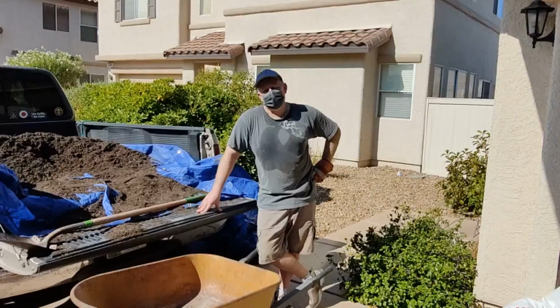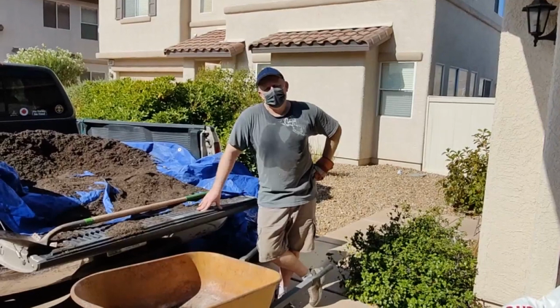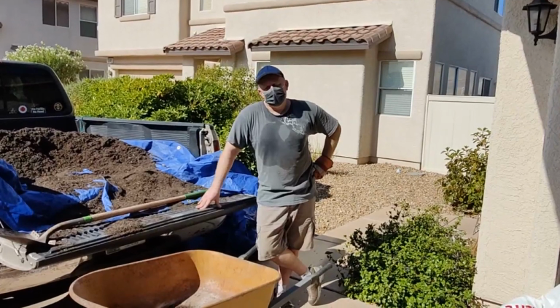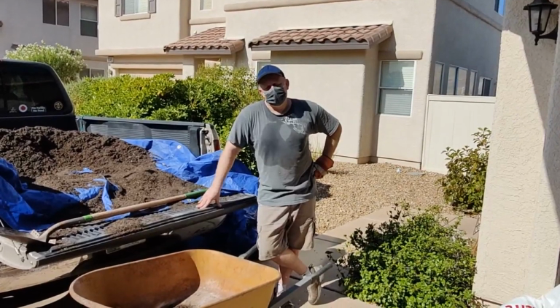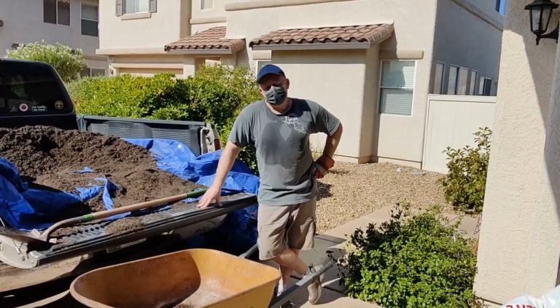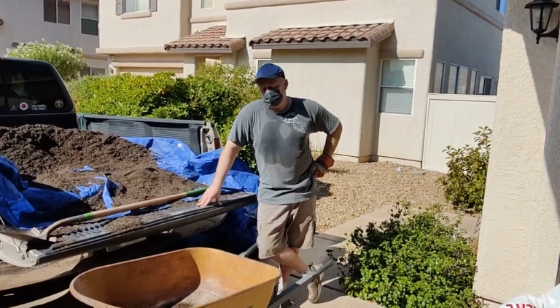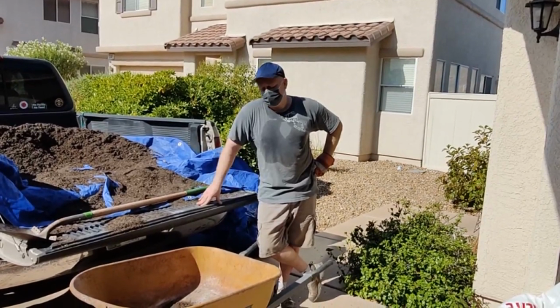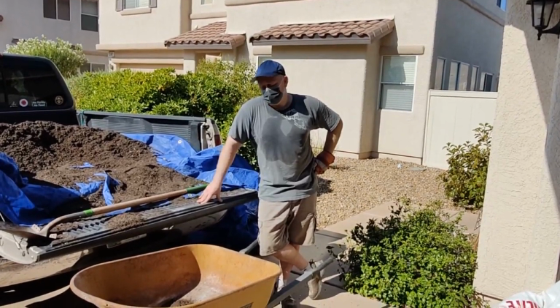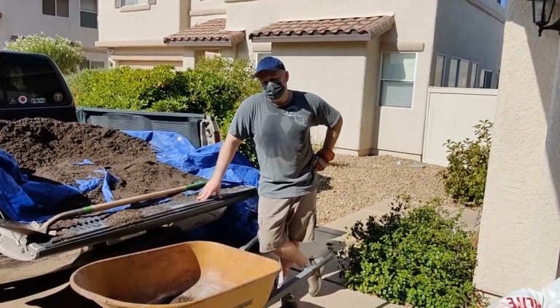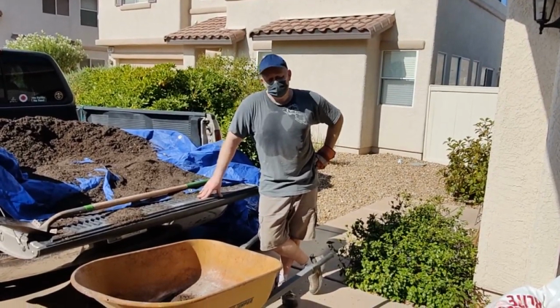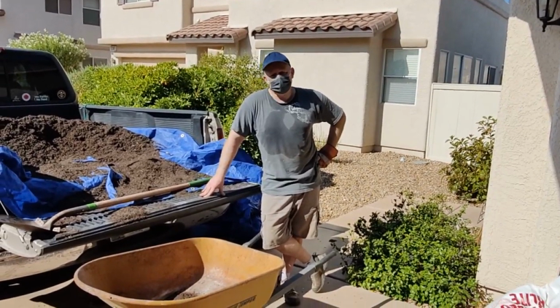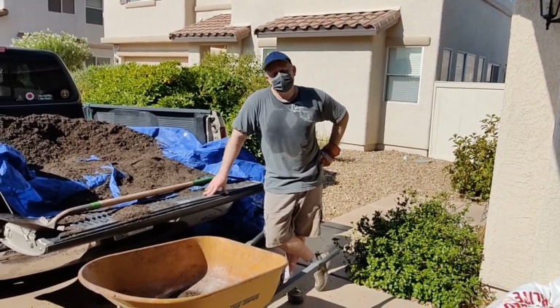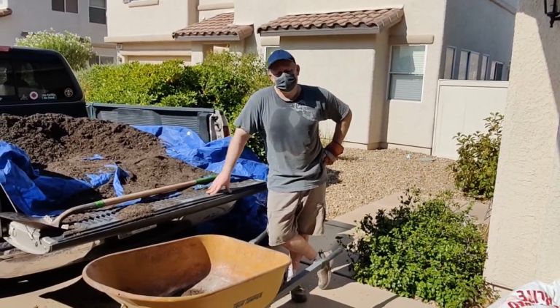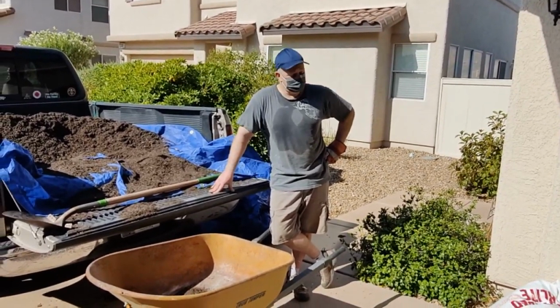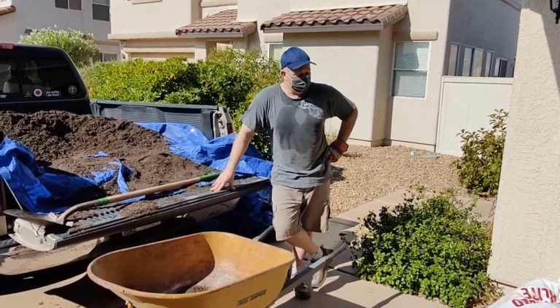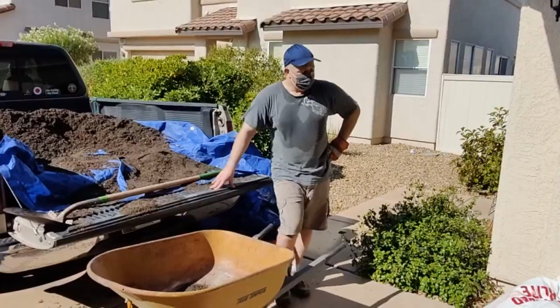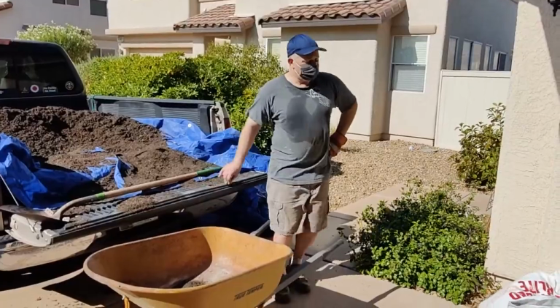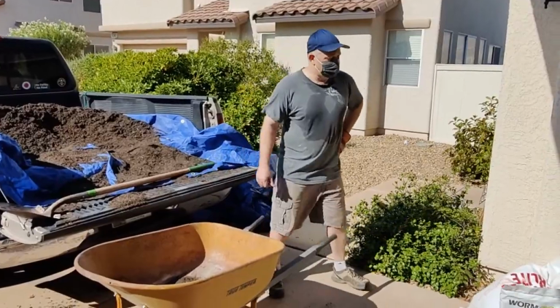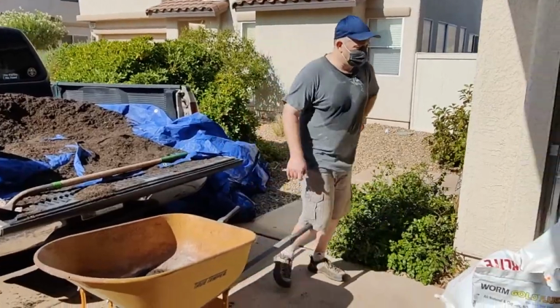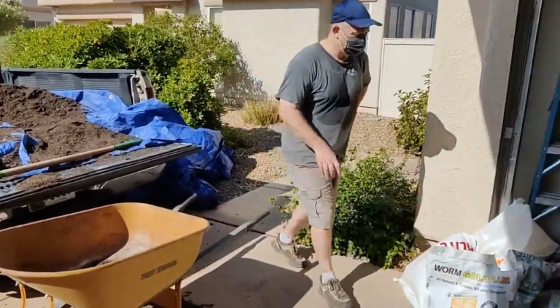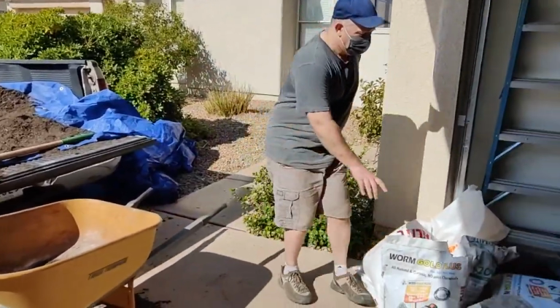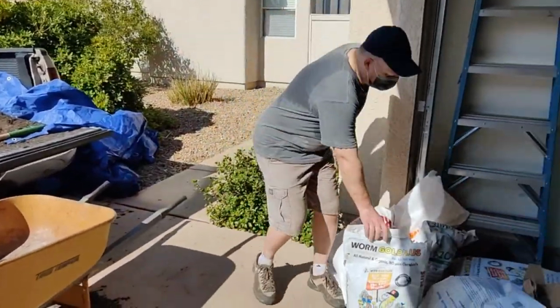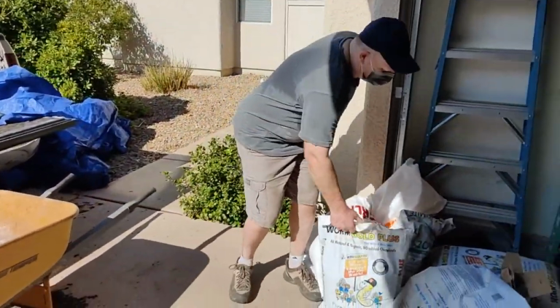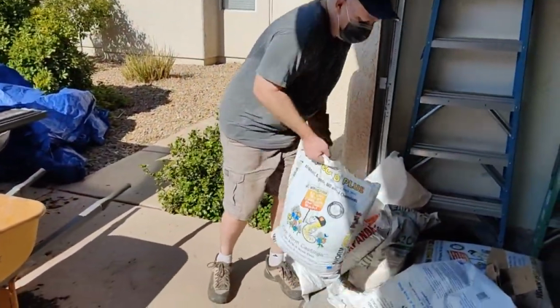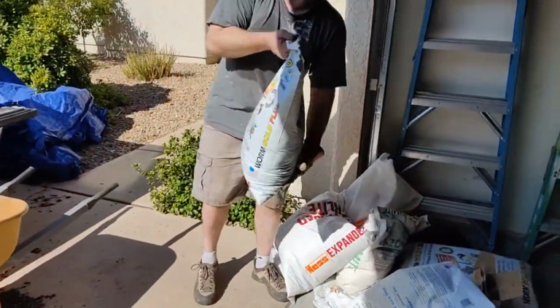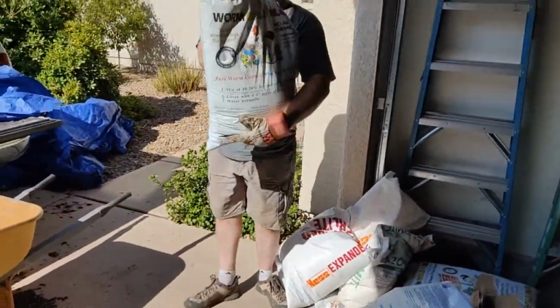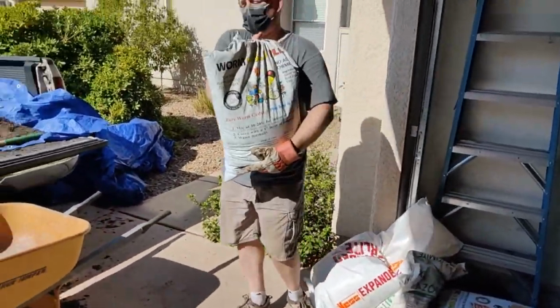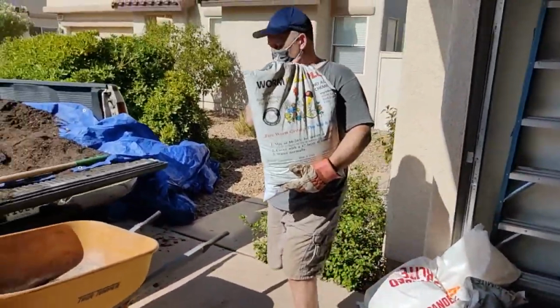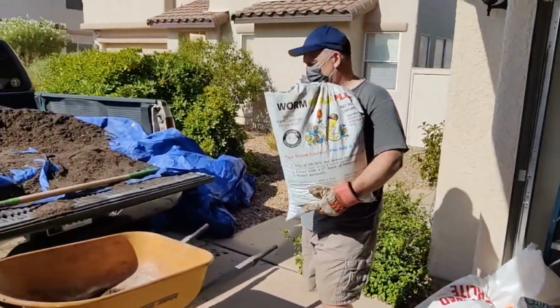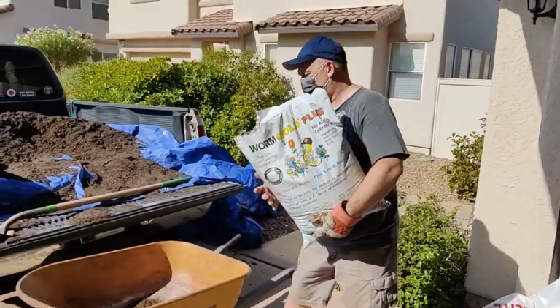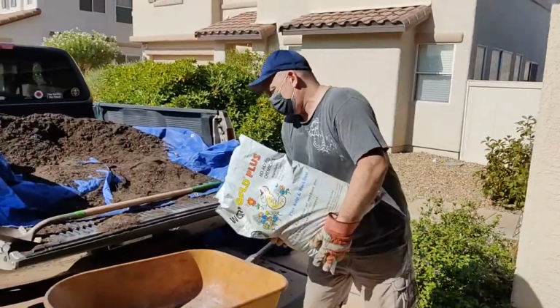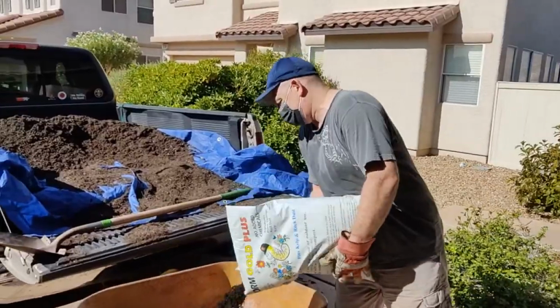Alright everybody, I want to show you my soil mixture to make my compost and my bed supercharged. First is Worm Gold Plus, the worm castings.